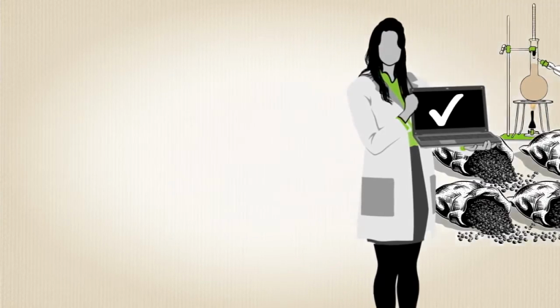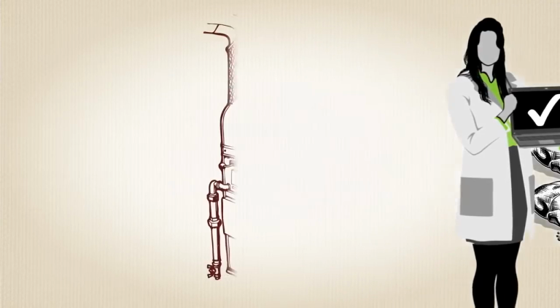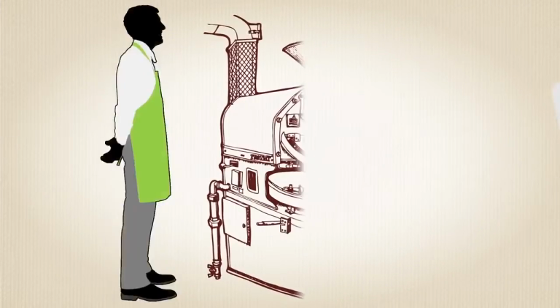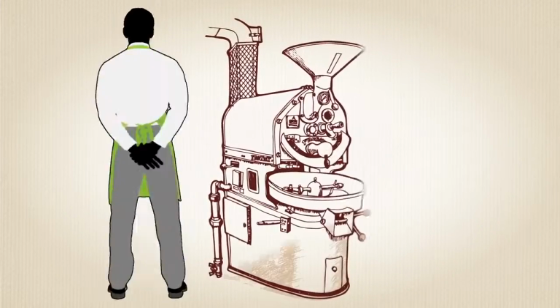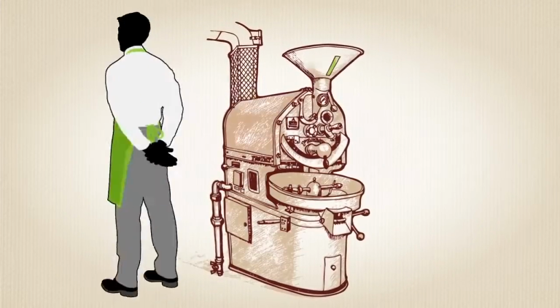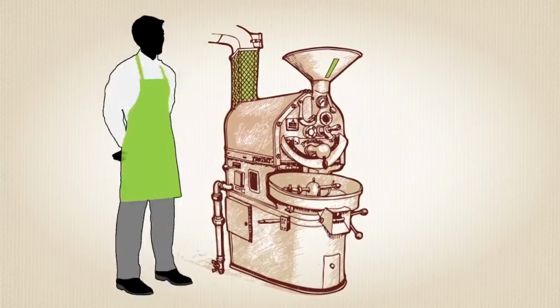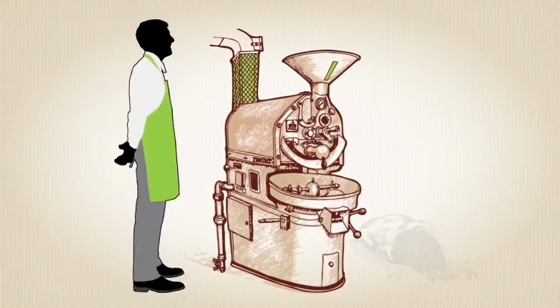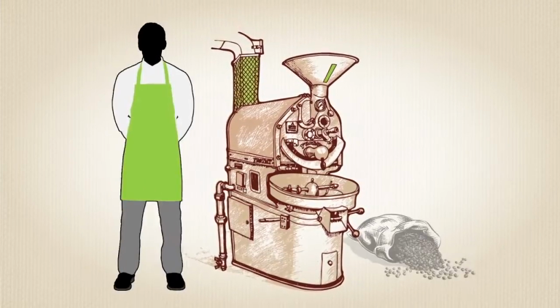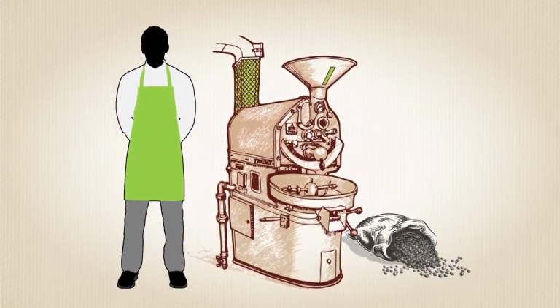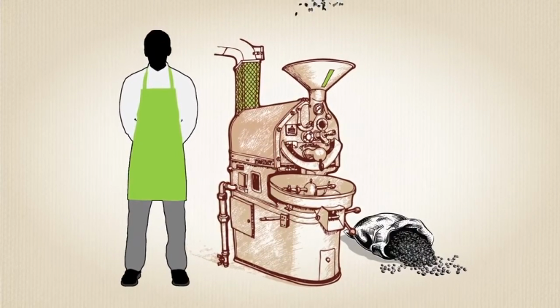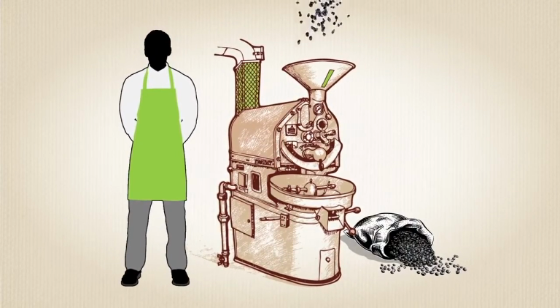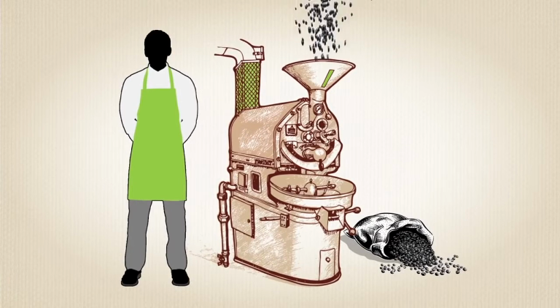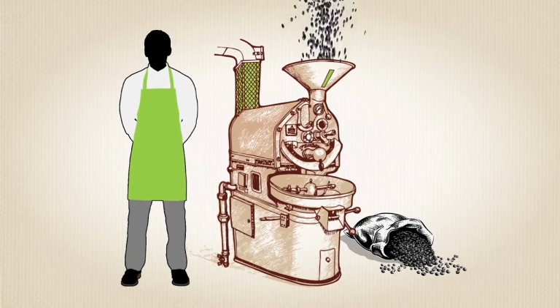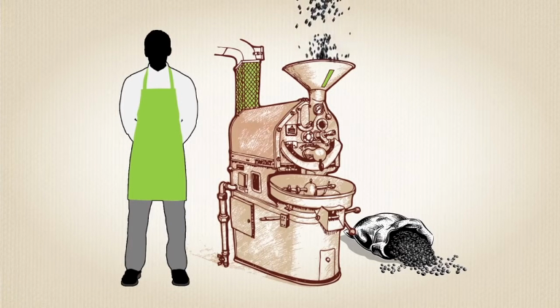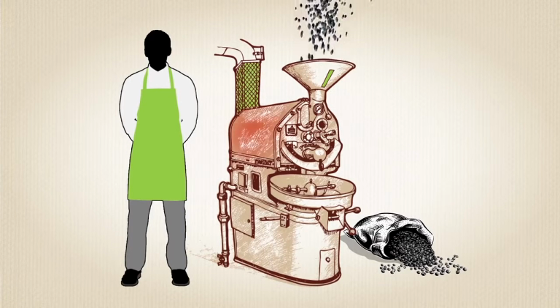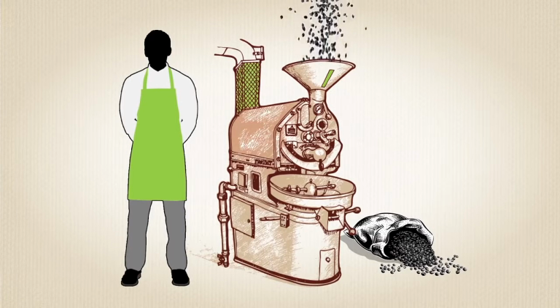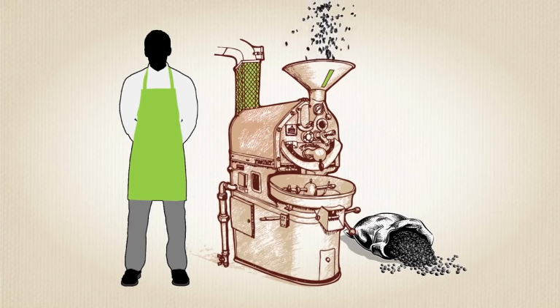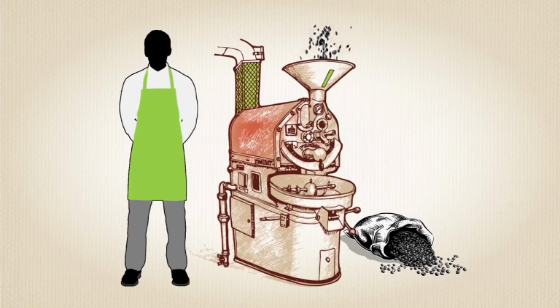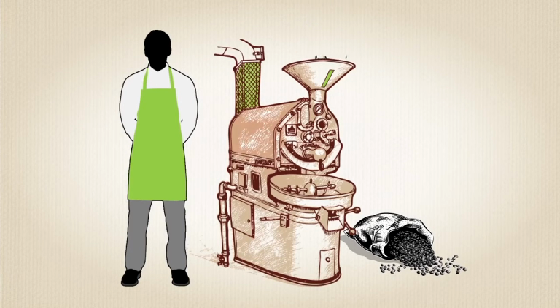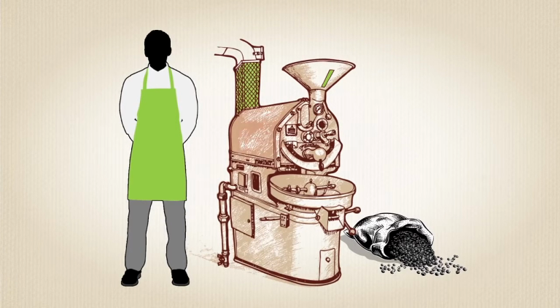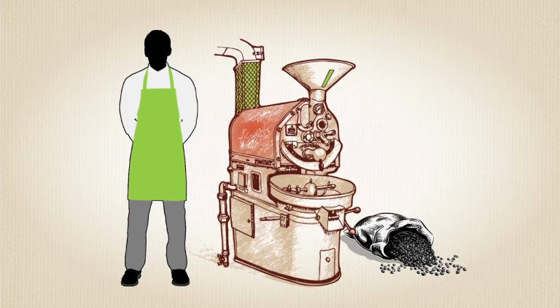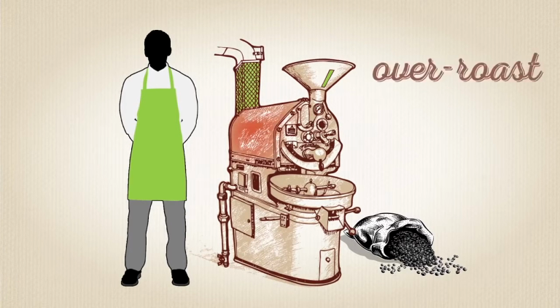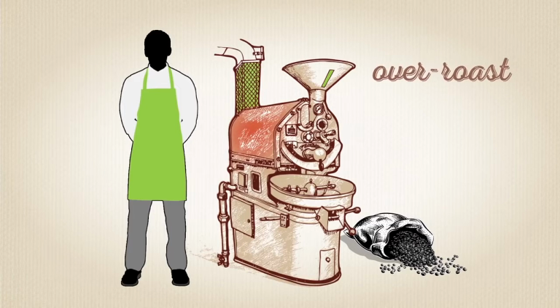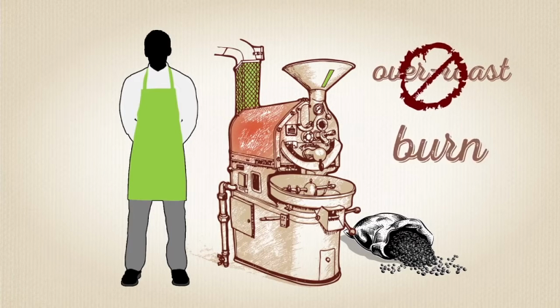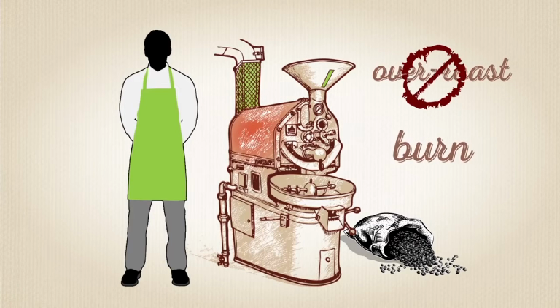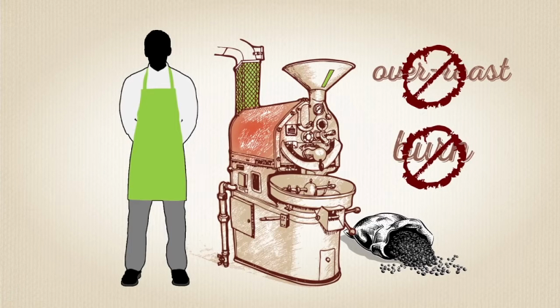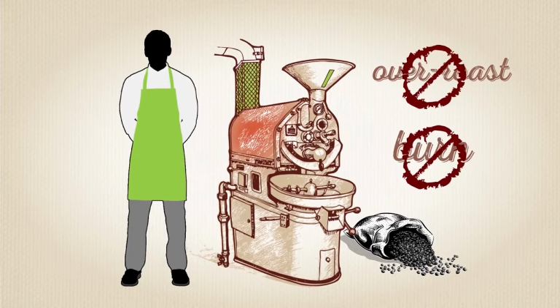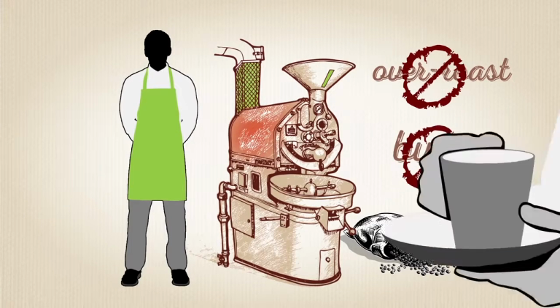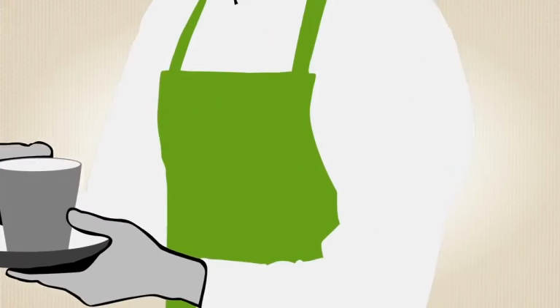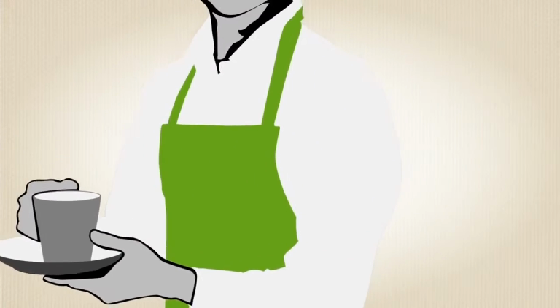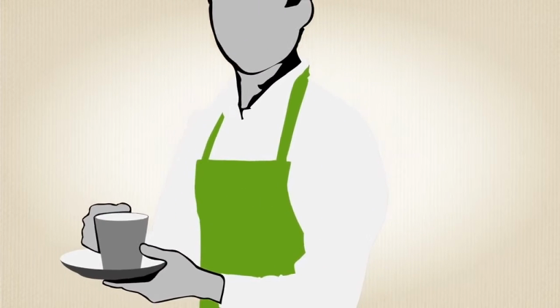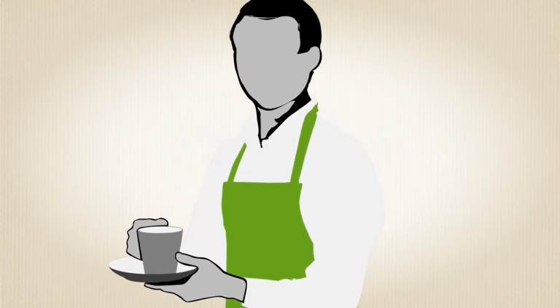A certified Roastmaster then roasts small, artisanal-sized batches under sophisticated environmental control. This maximizes the release of natural aroma while being careful not to over-roast or burn the coffee. The end result is a perfect medium roast.